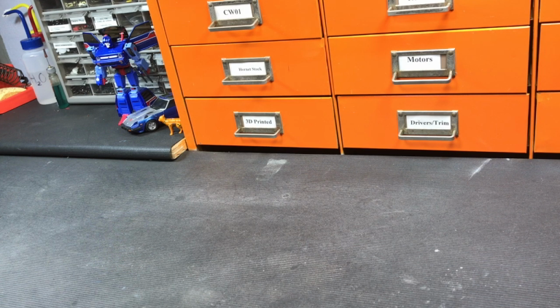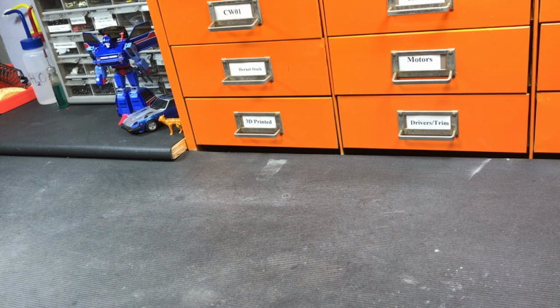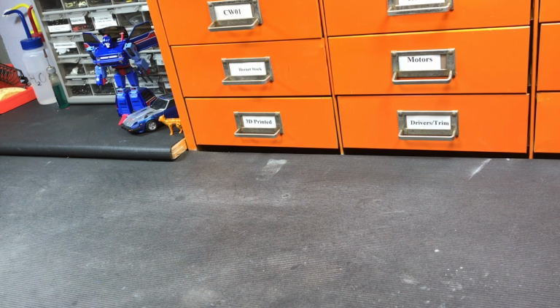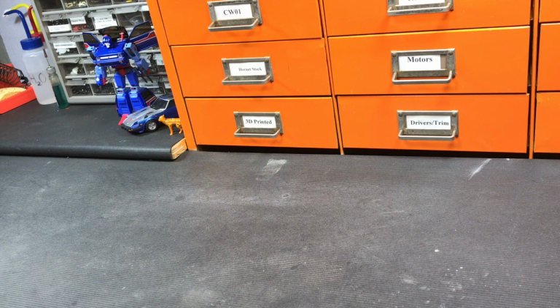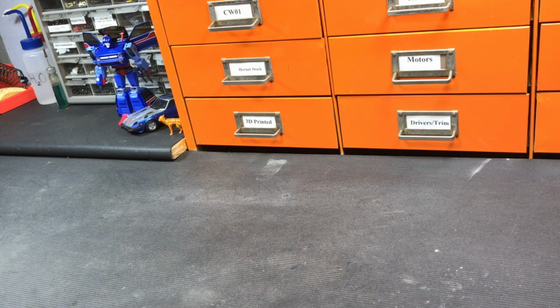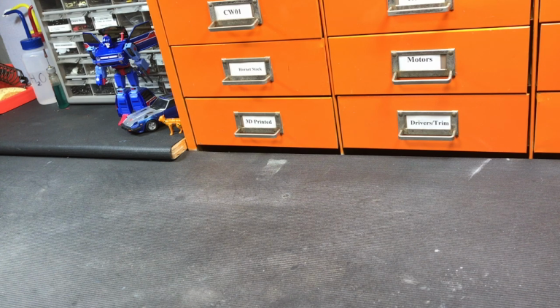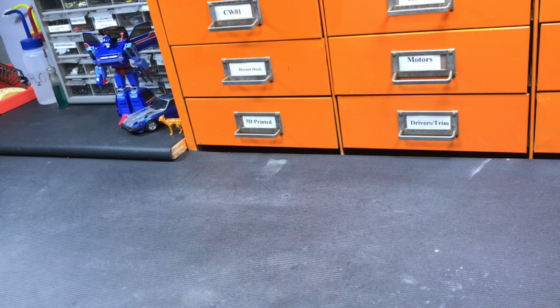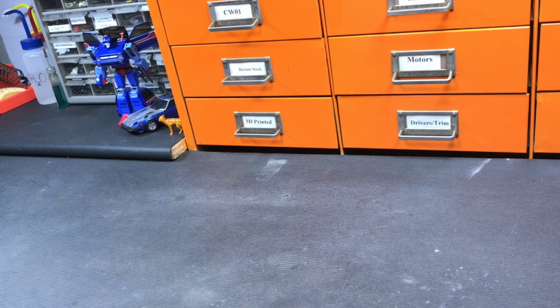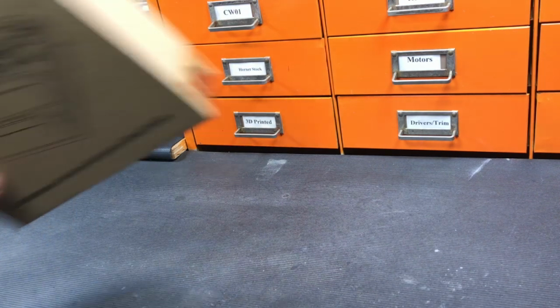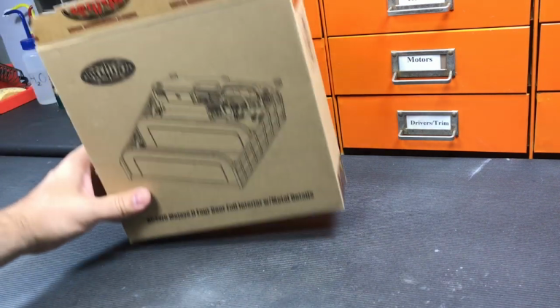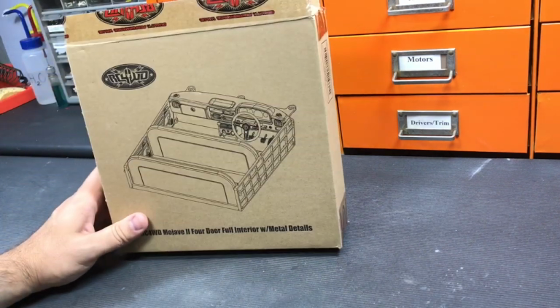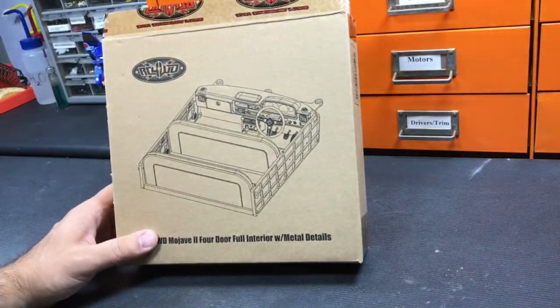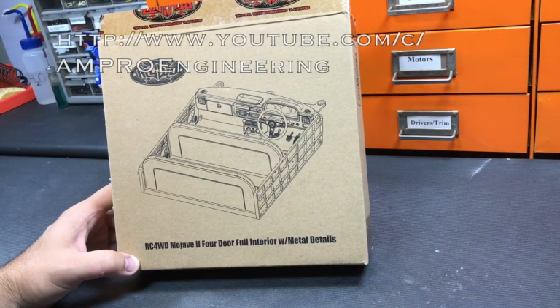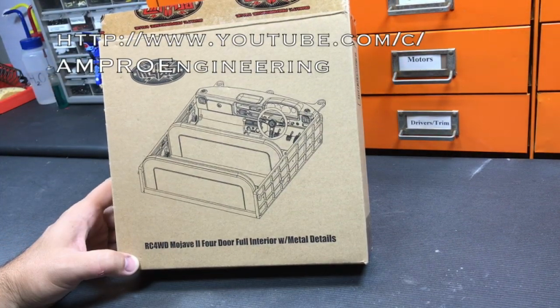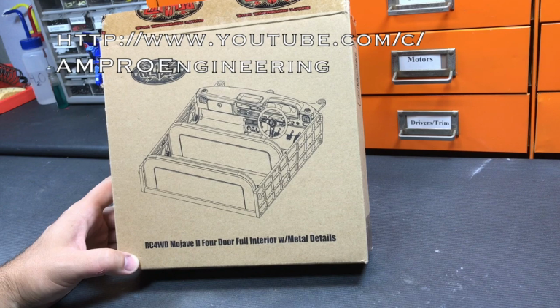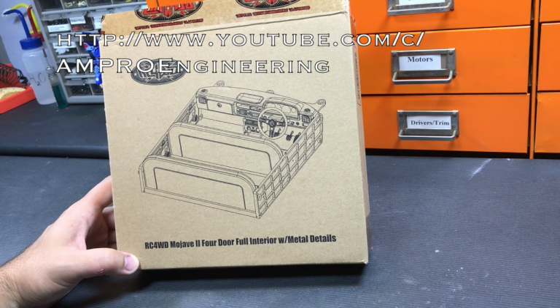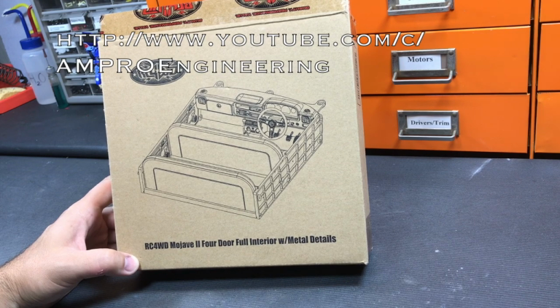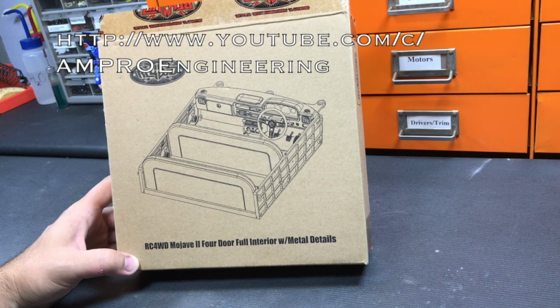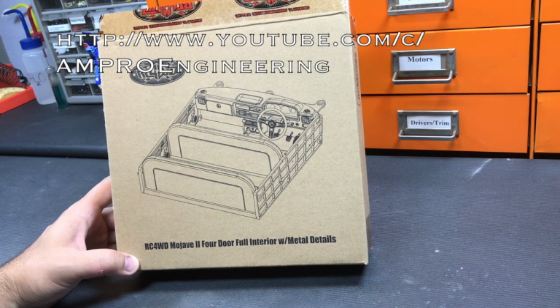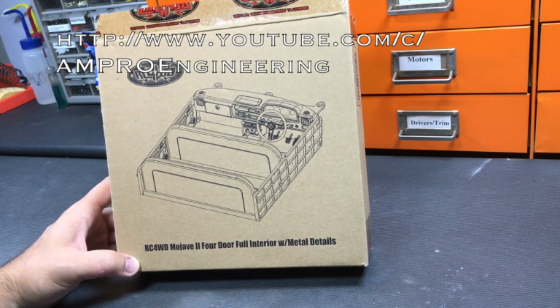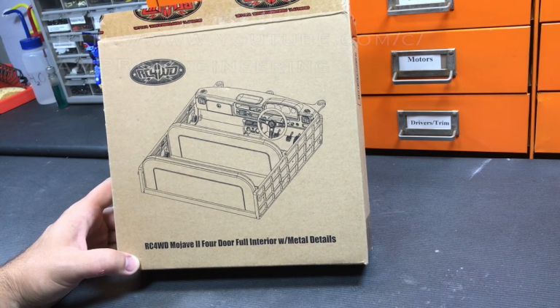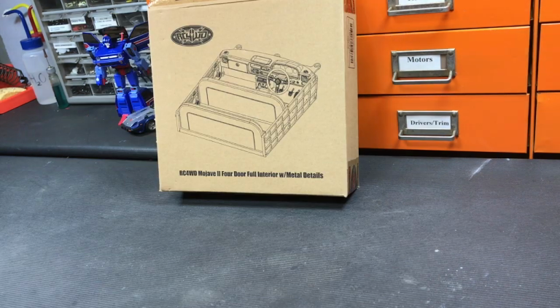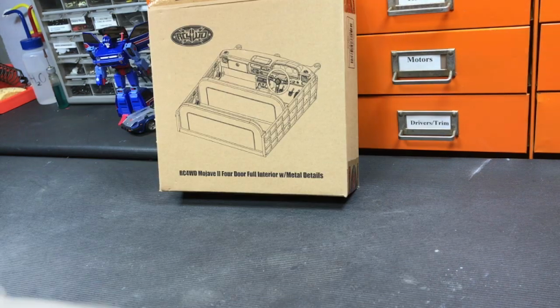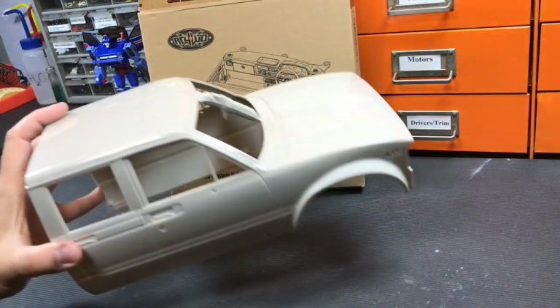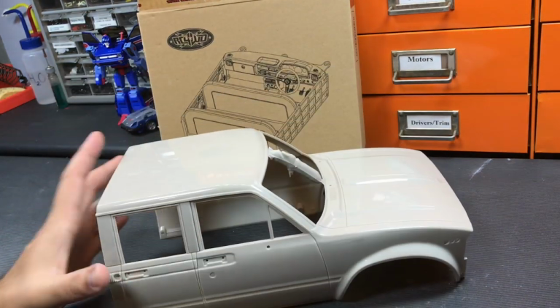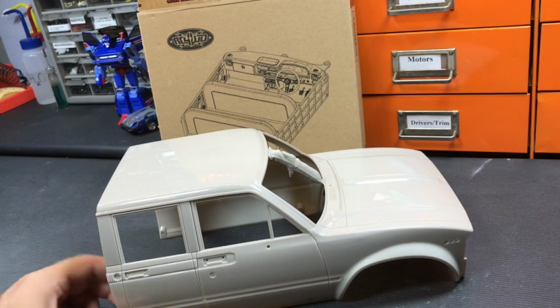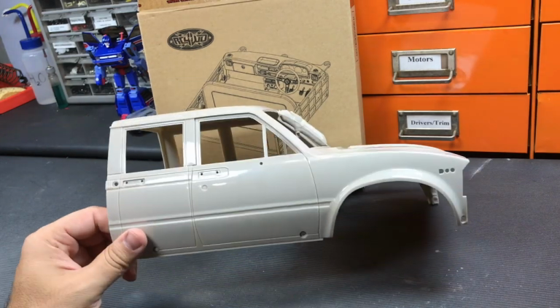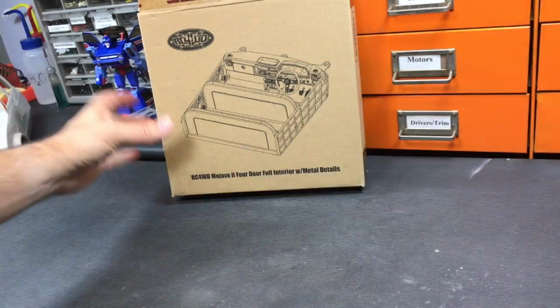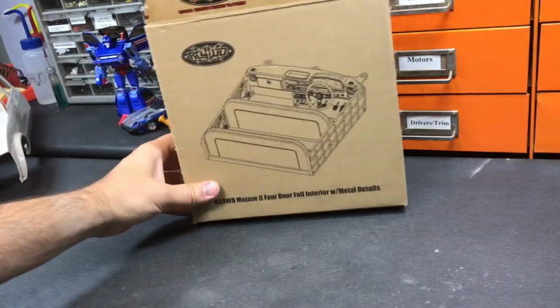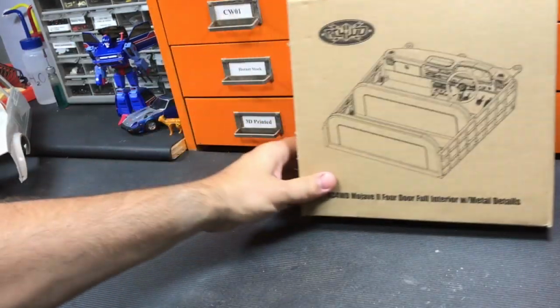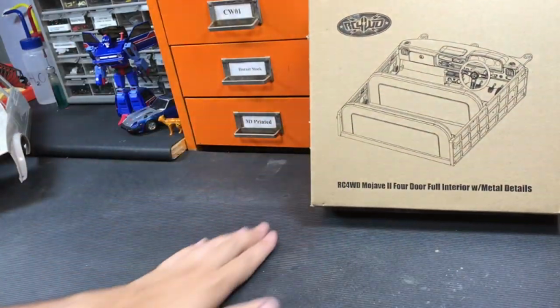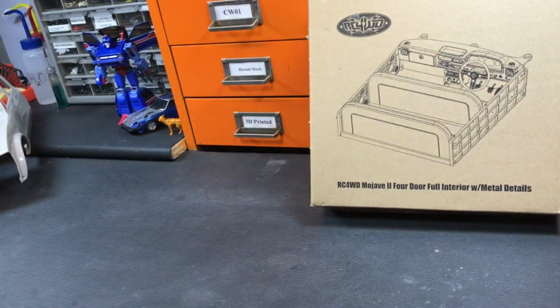Hey everyone, welcome to another episode from AMPRO Engineering. In this episode we're going to take a look at the RC four-wheel drive Mojave 2 four-door interior. Let's go ahead and take it out of the box and see how it looks.